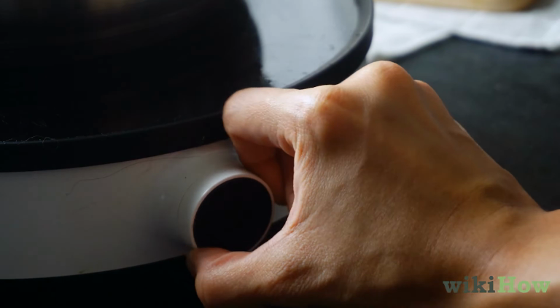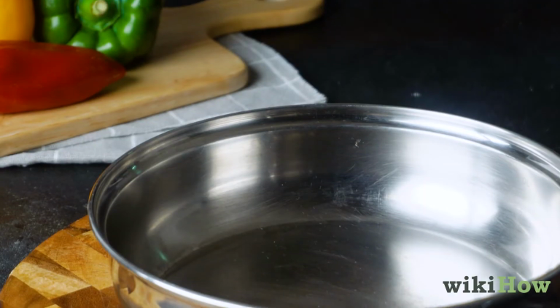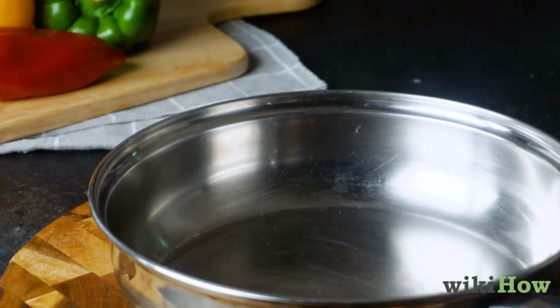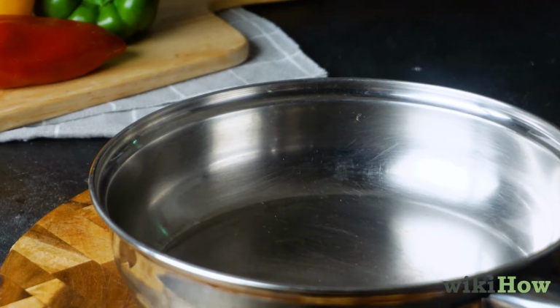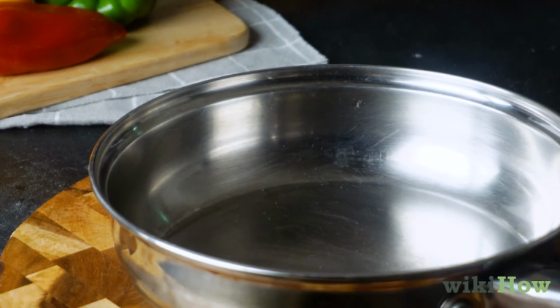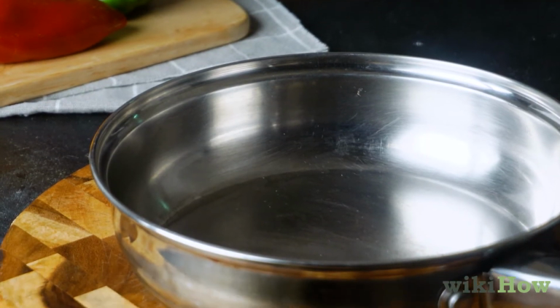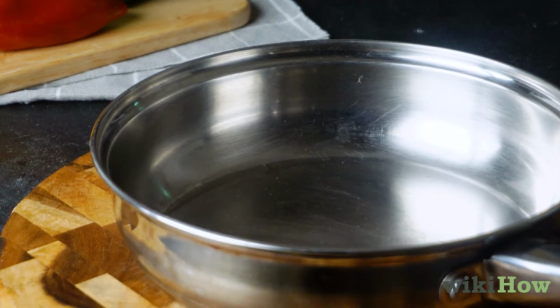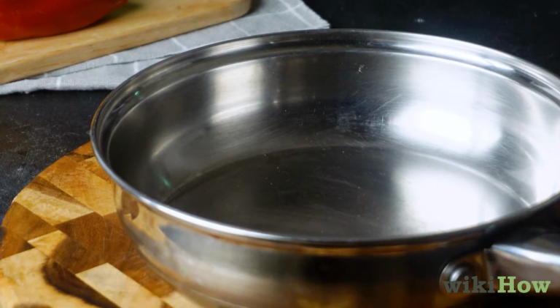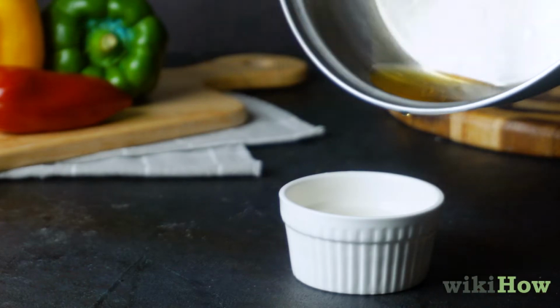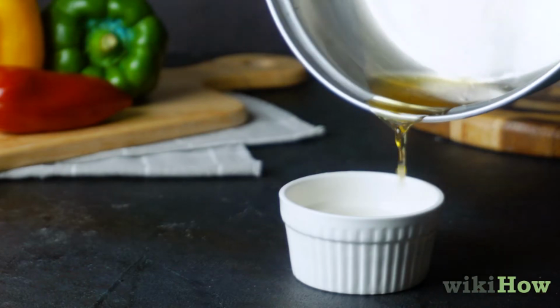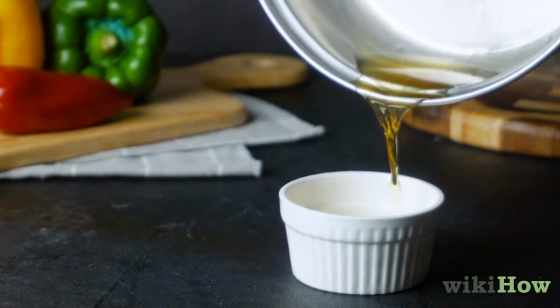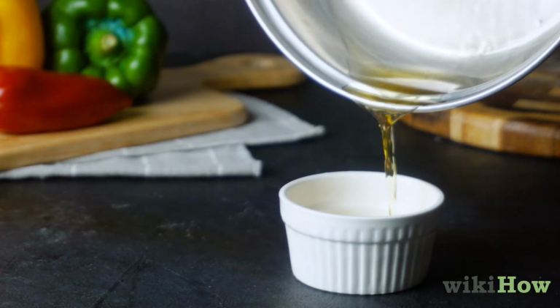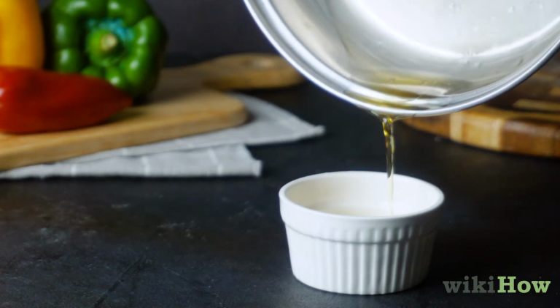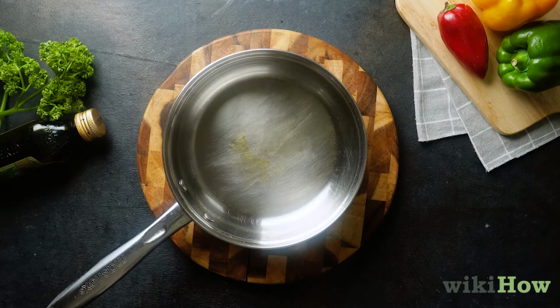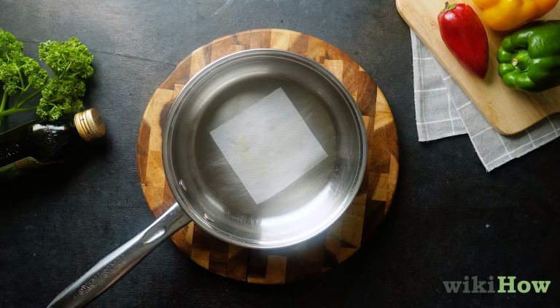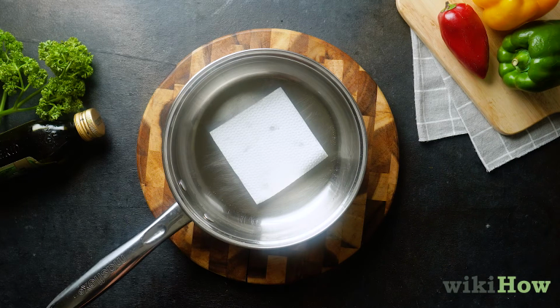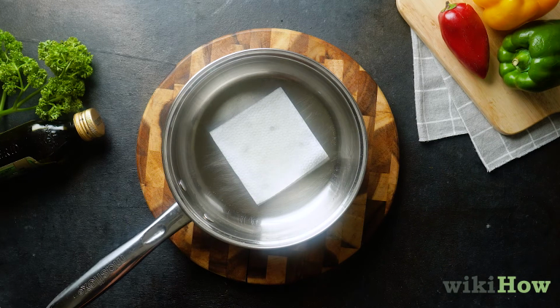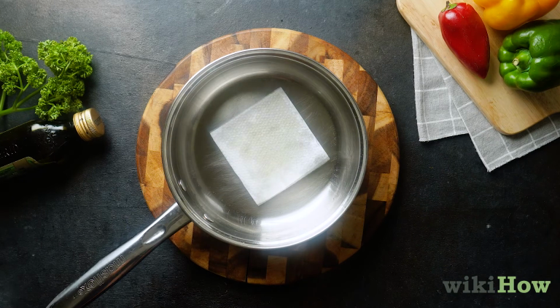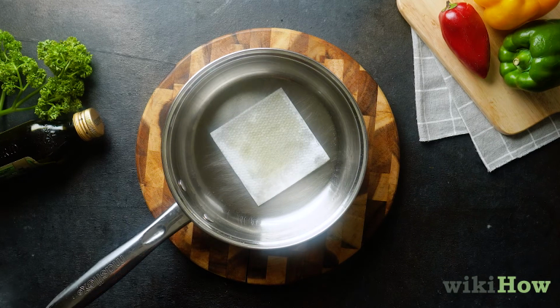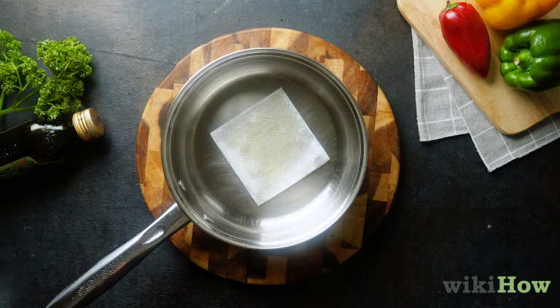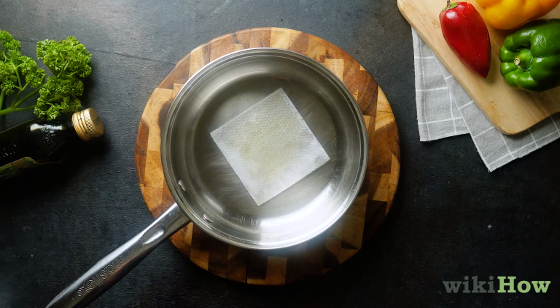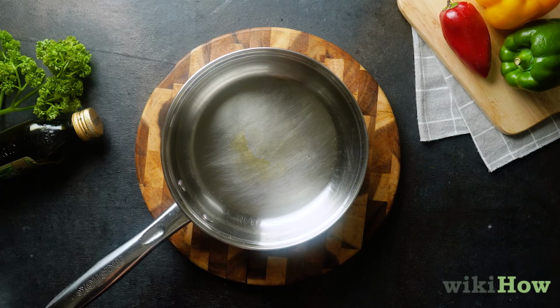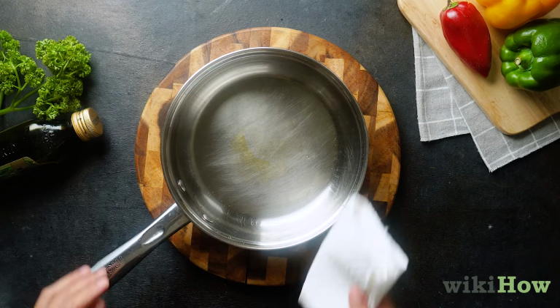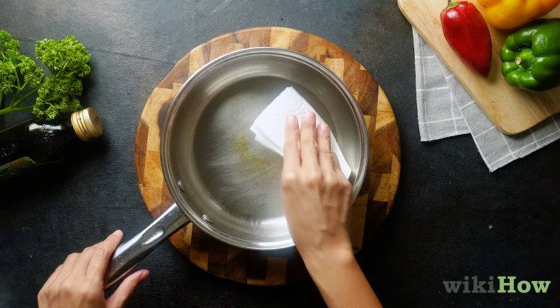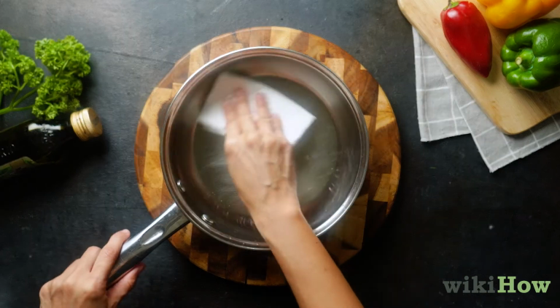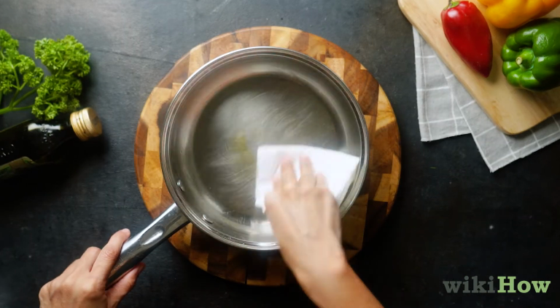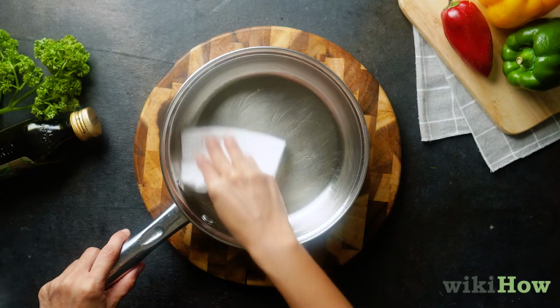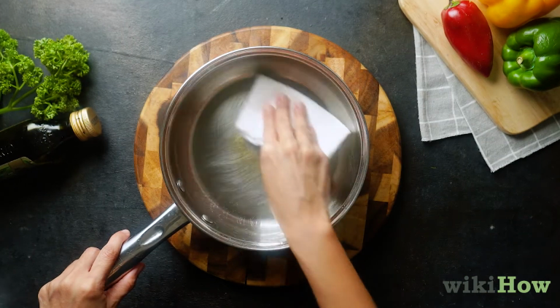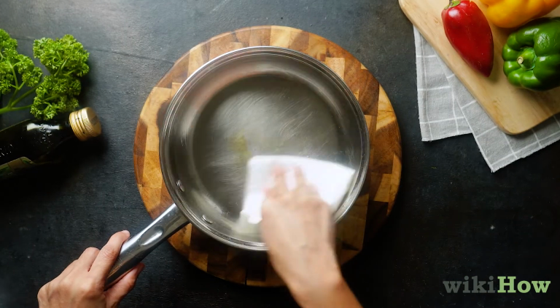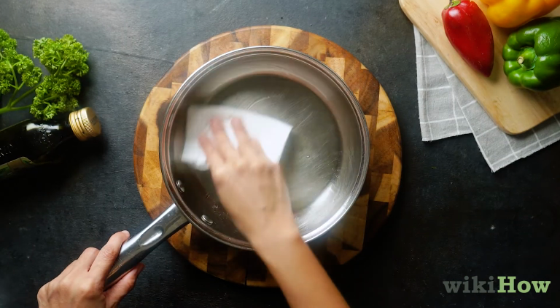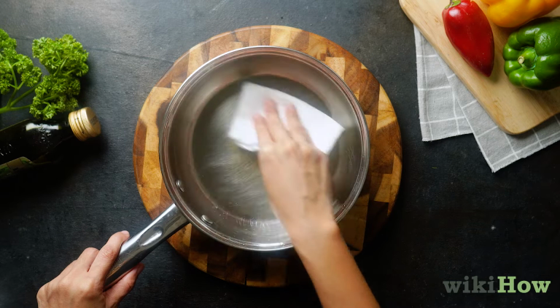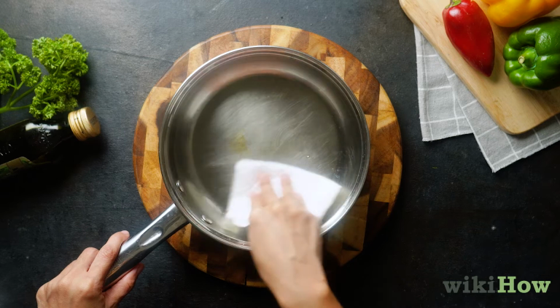Let the oil cool for 30 minutes, then pour it out of the pan or soak it up with a clean paper towel. Wipe the remaining oil out of the pan with a paper towel using circular motions.